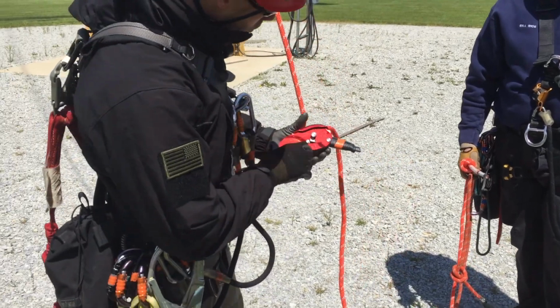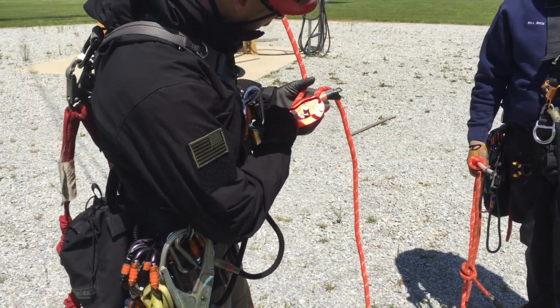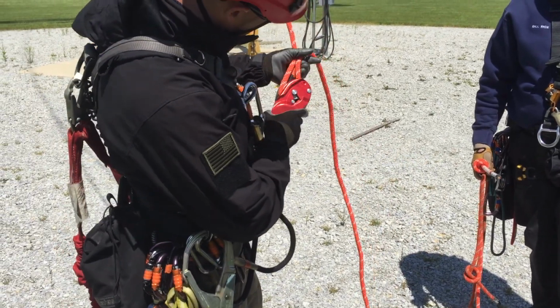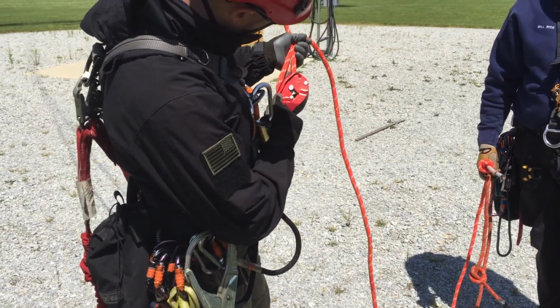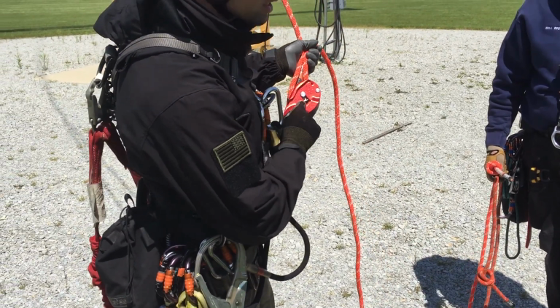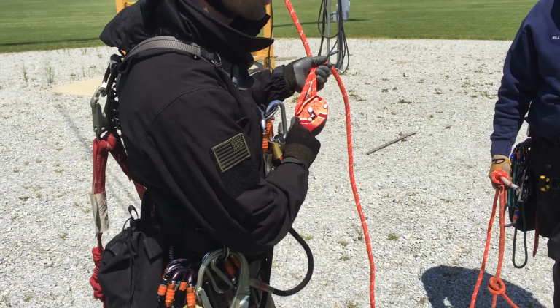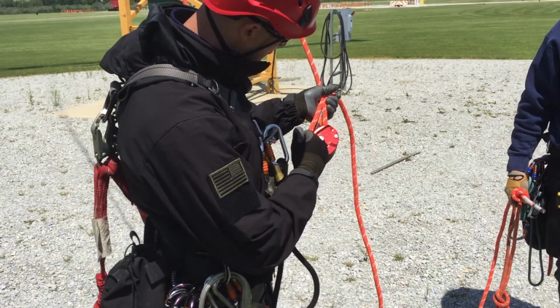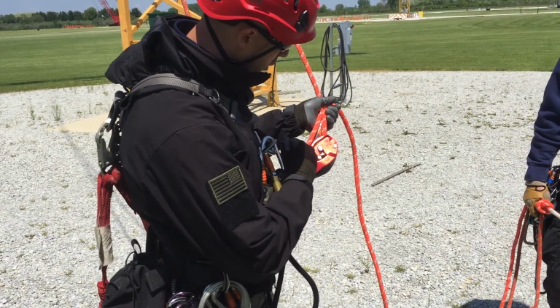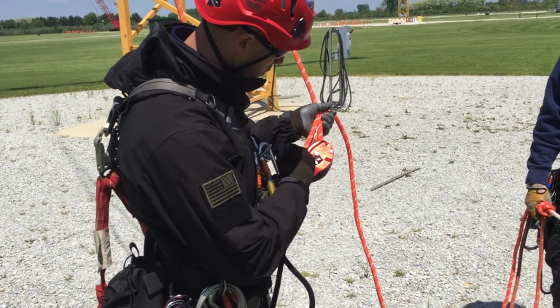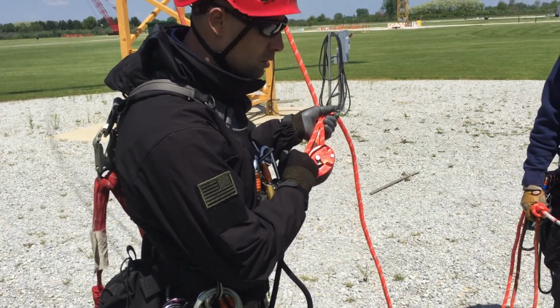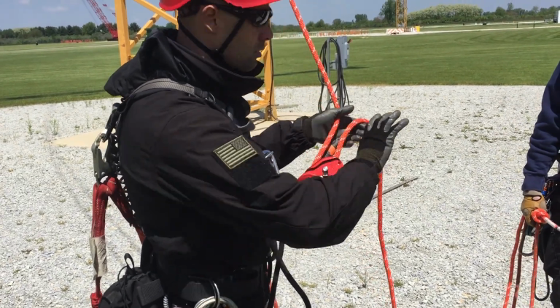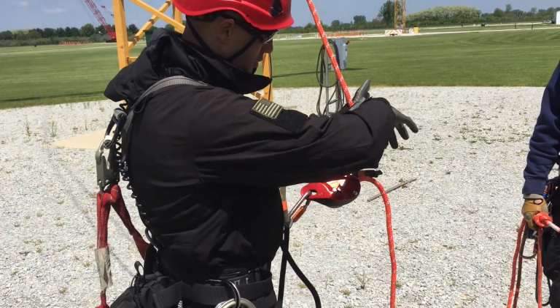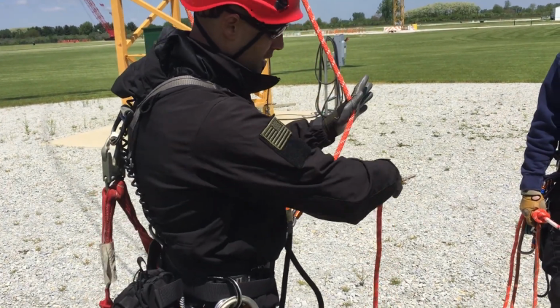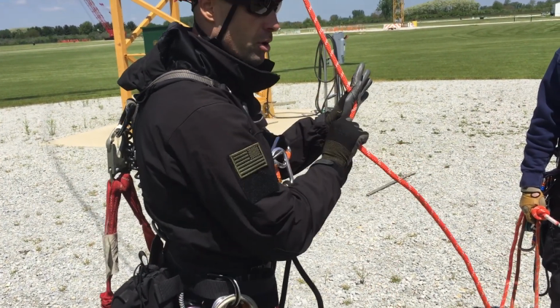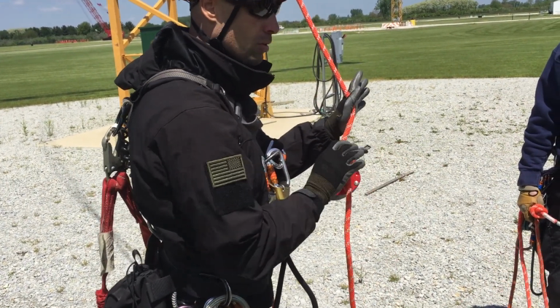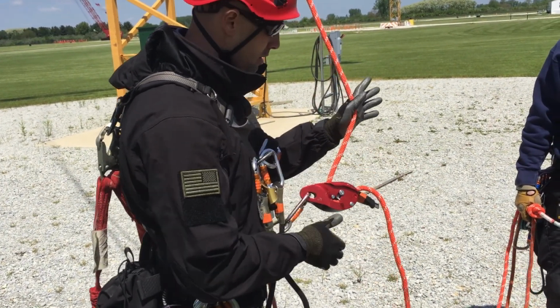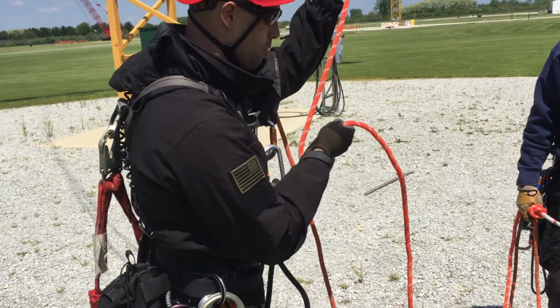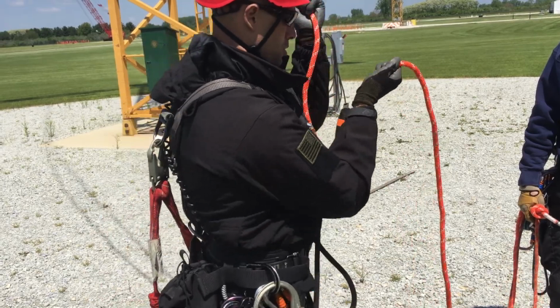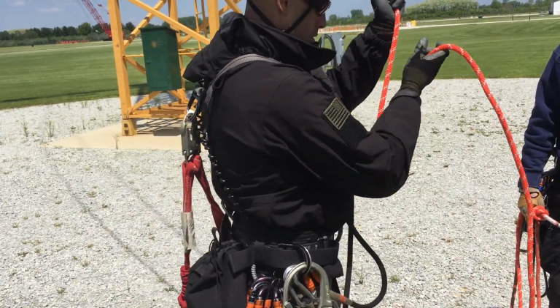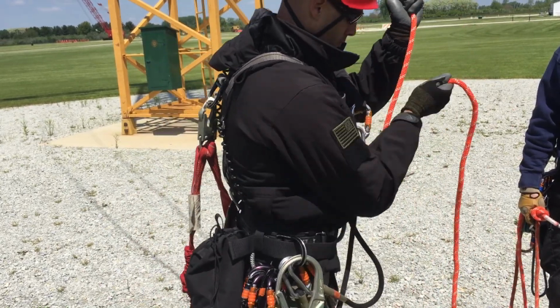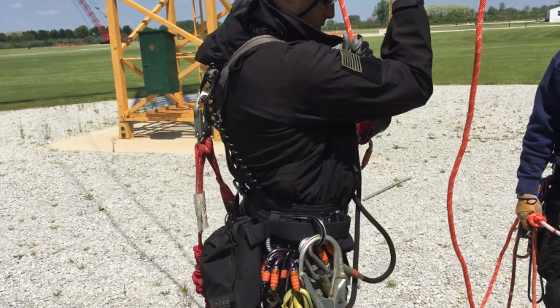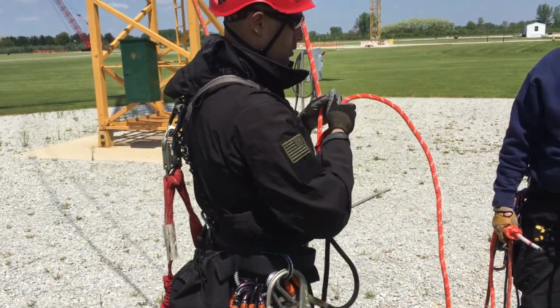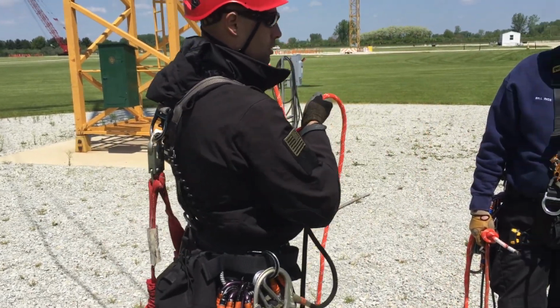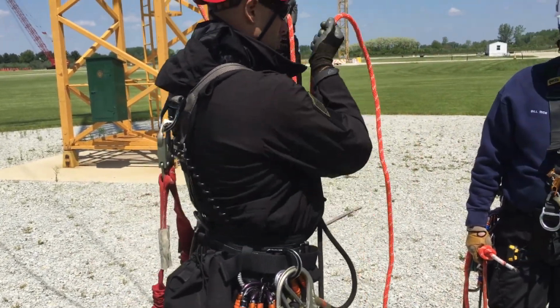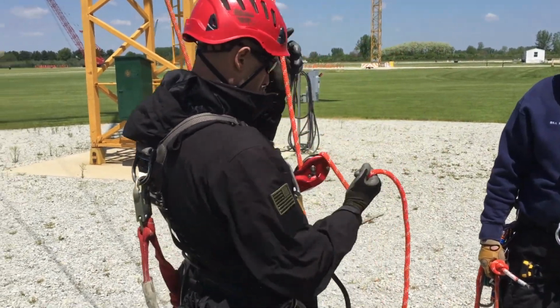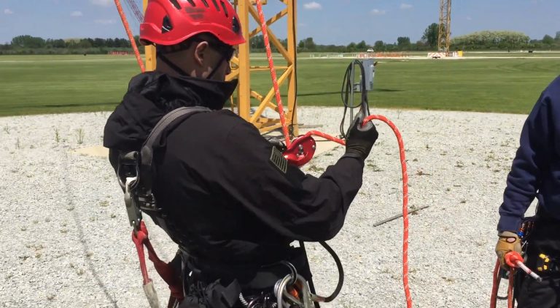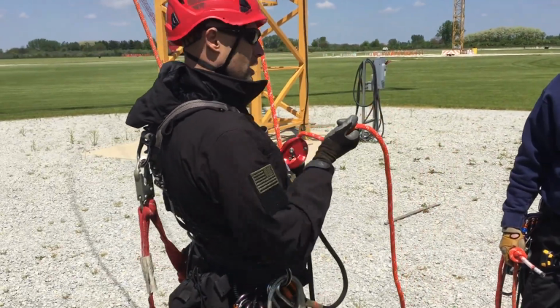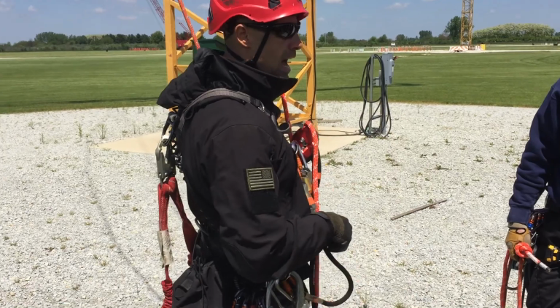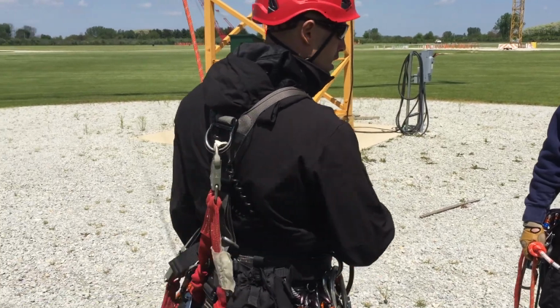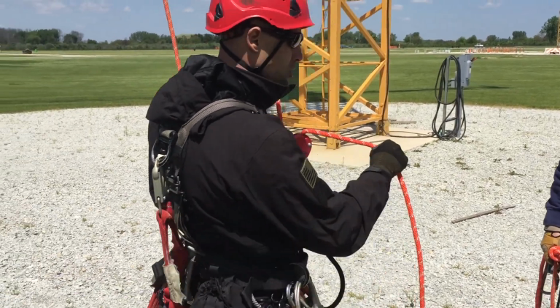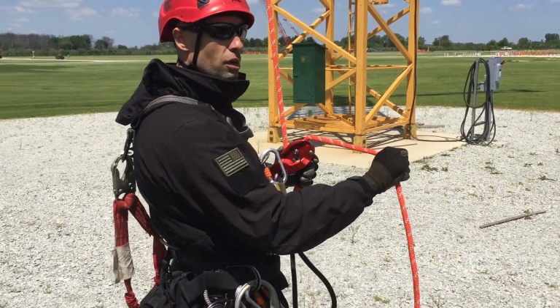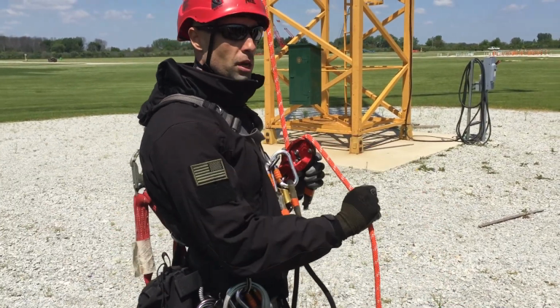We can confirm everything by looking at the picture. Anchor is on the left, the hand is on the right. Once you have it on the rope, you take up slack, lock, and position yourself for rappel.